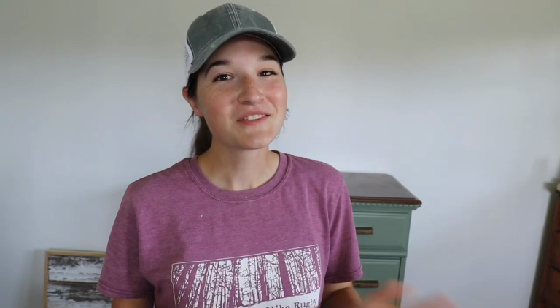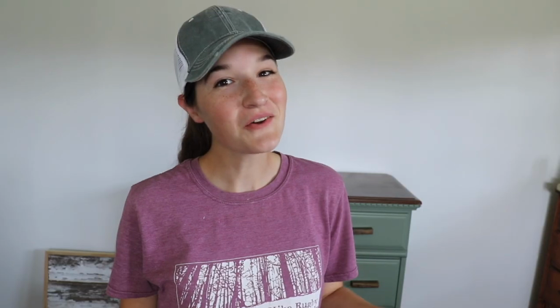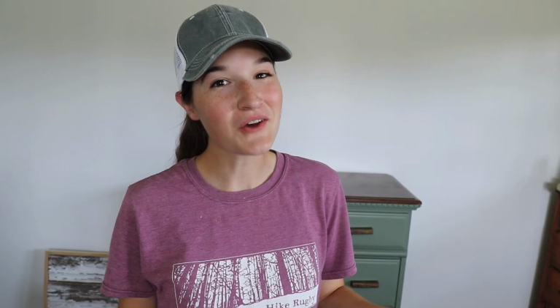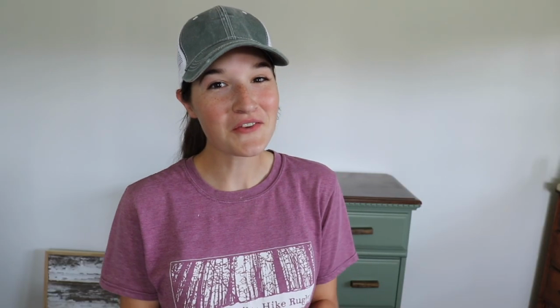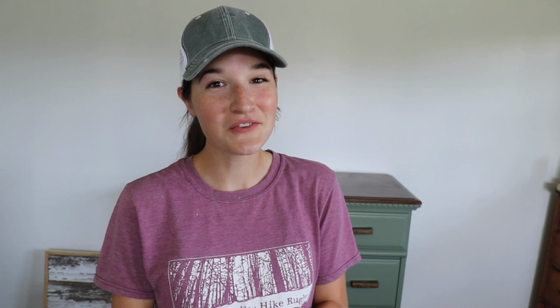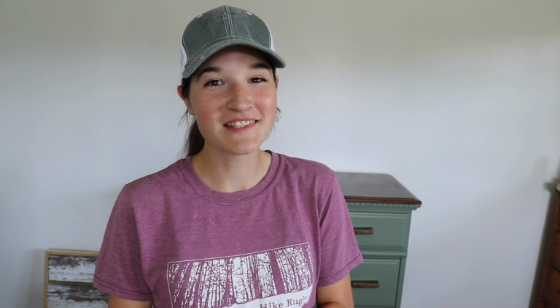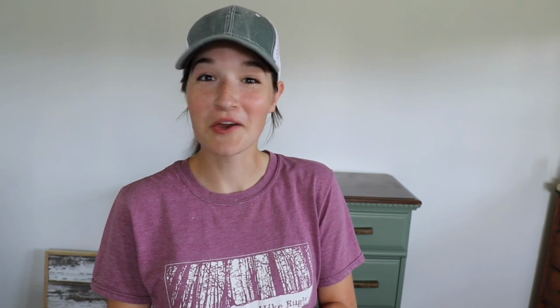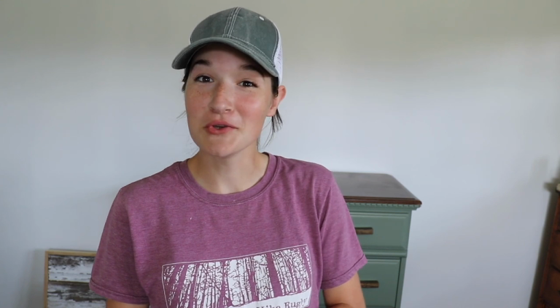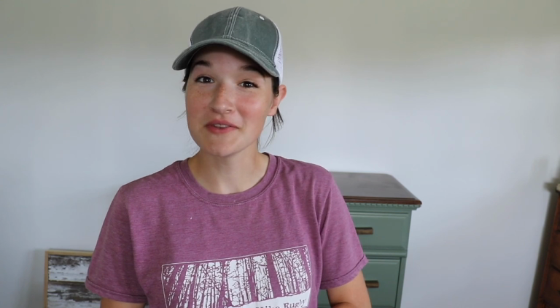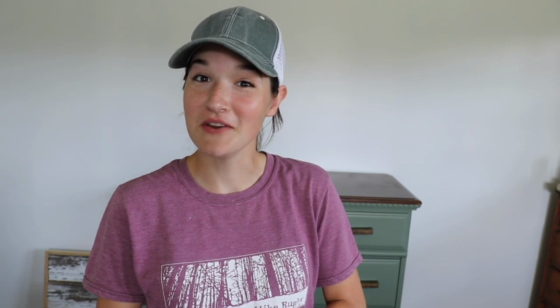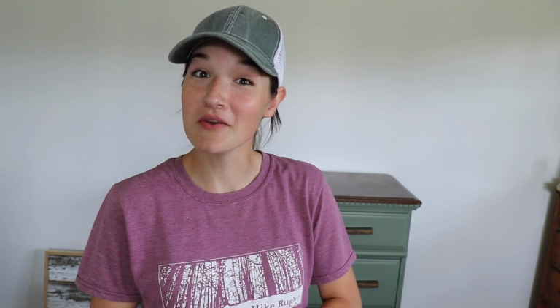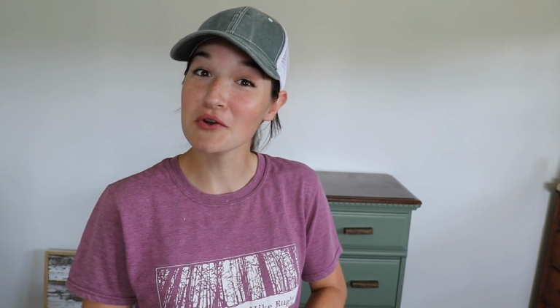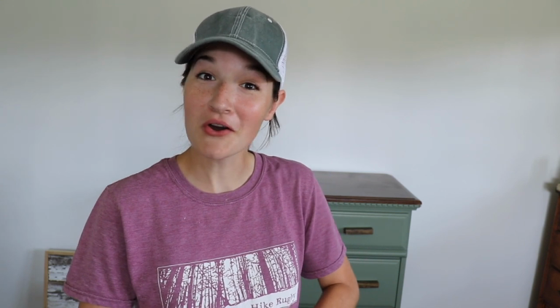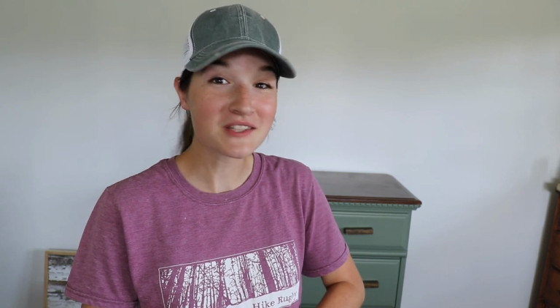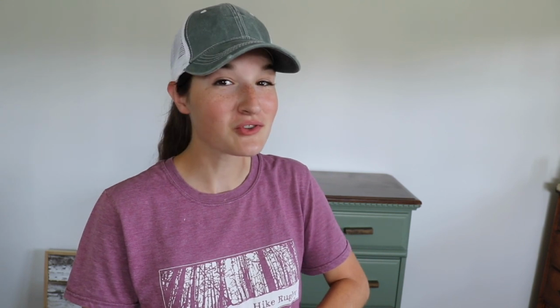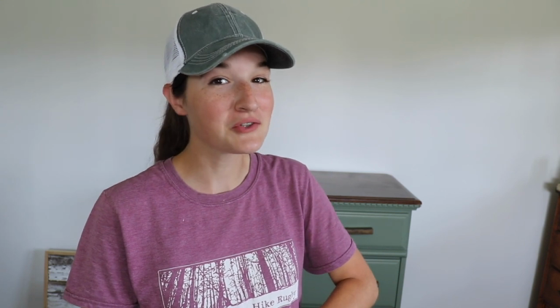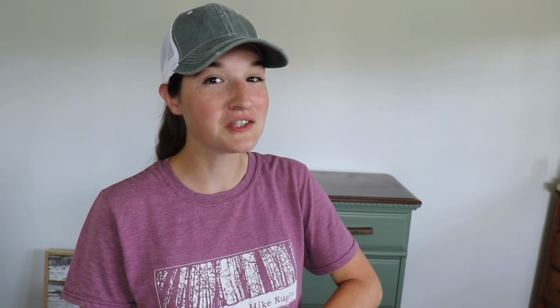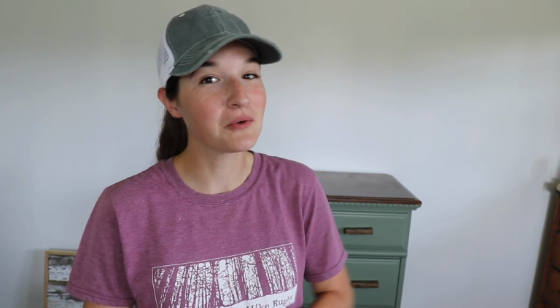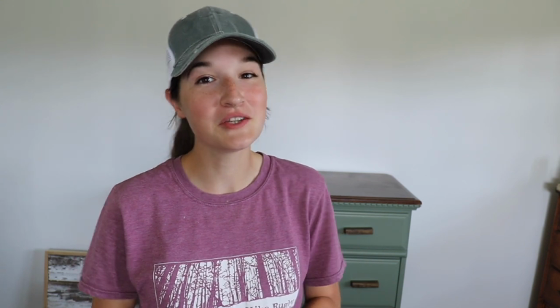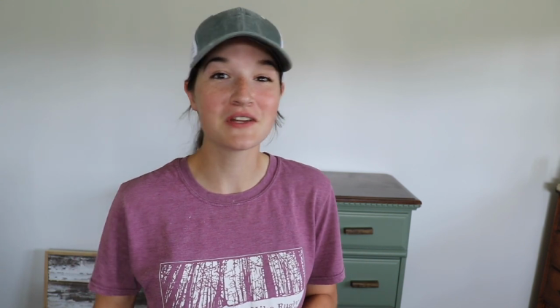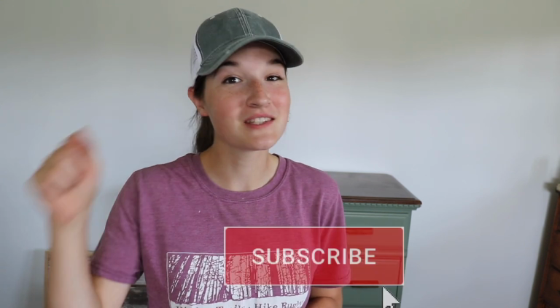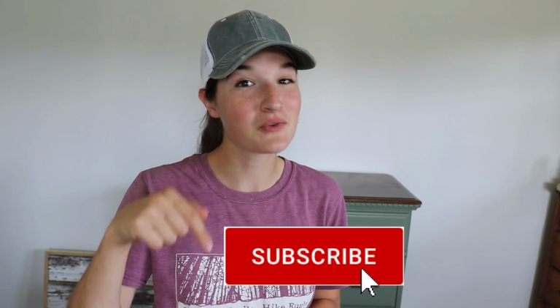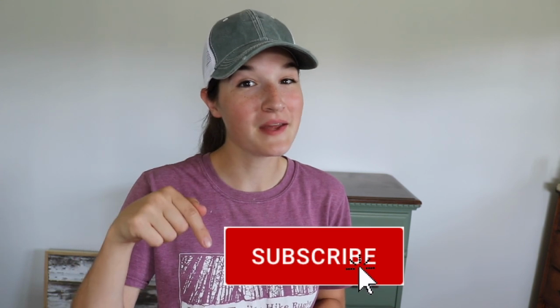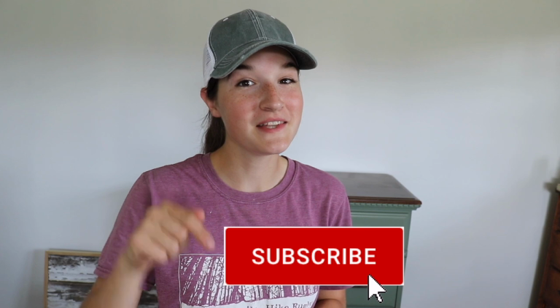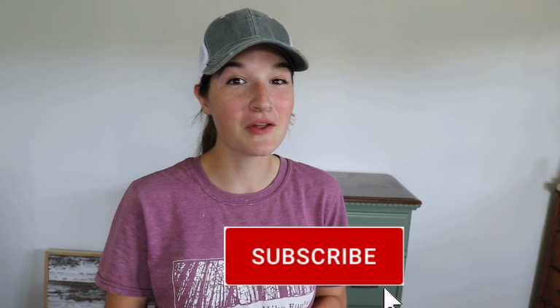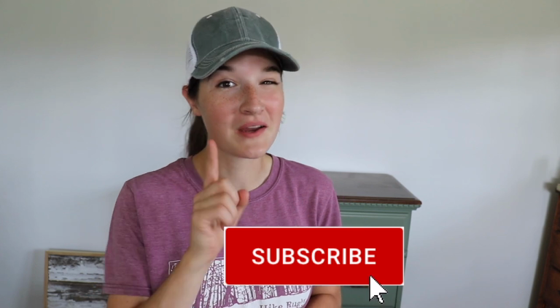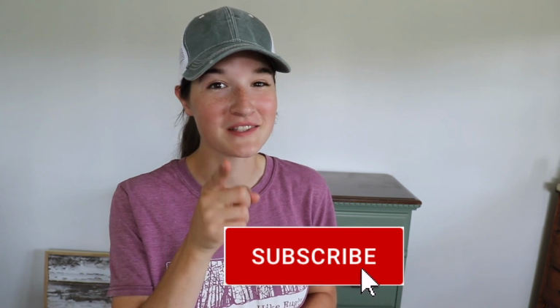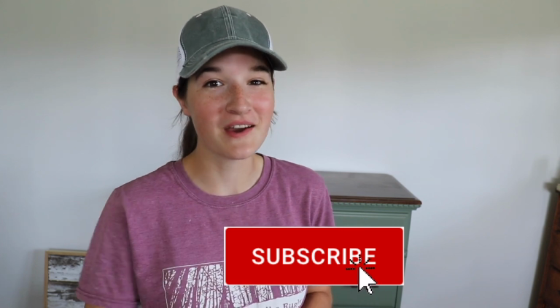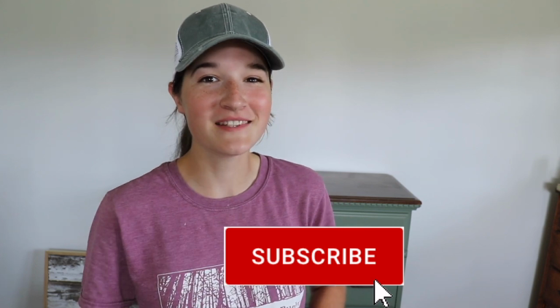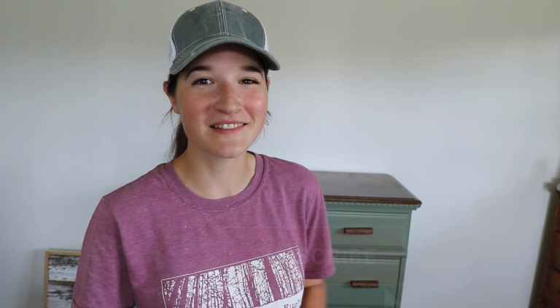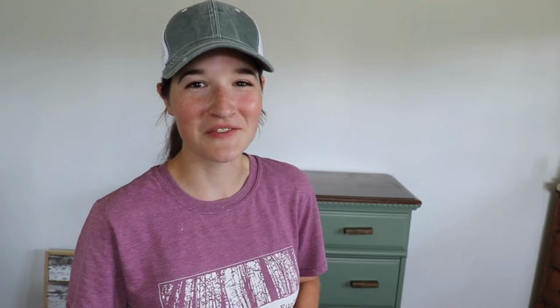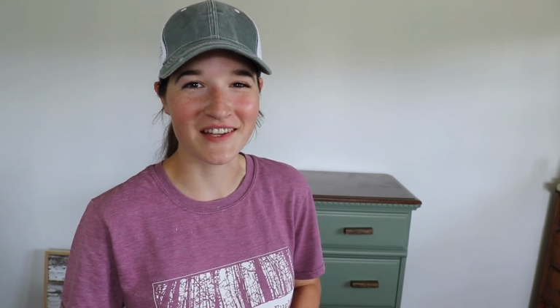That's all I've got for you guys today. I hope you enjoyed this video. If you are not already a subscriber to the channel, be sure to hit the subscribe button down below, and I will see you guys in a later video.